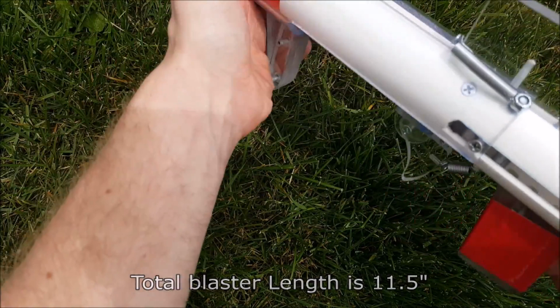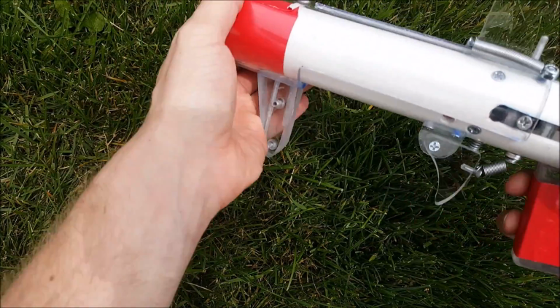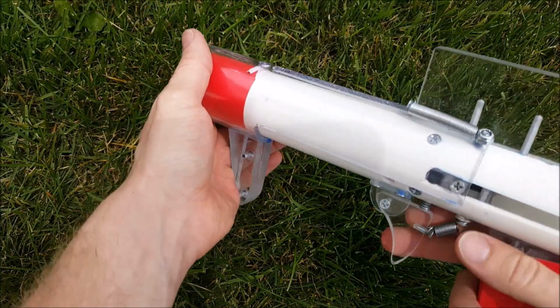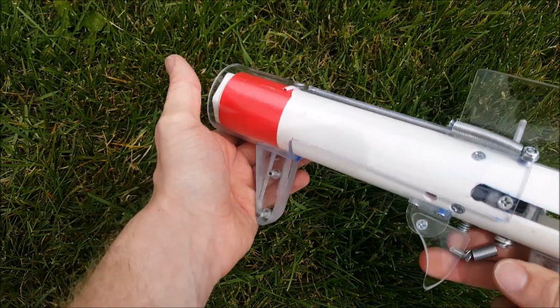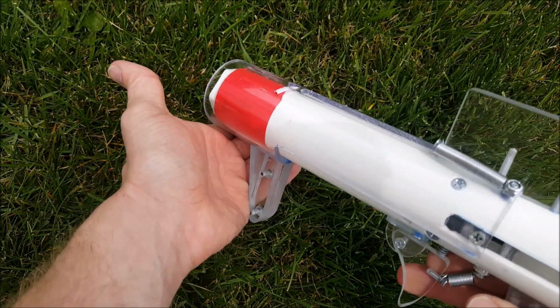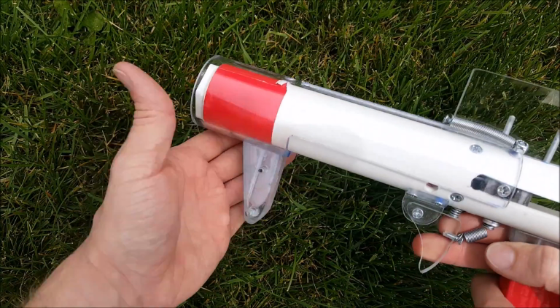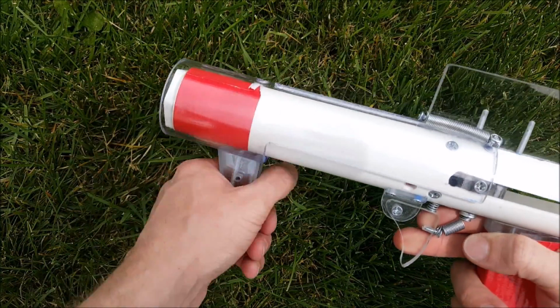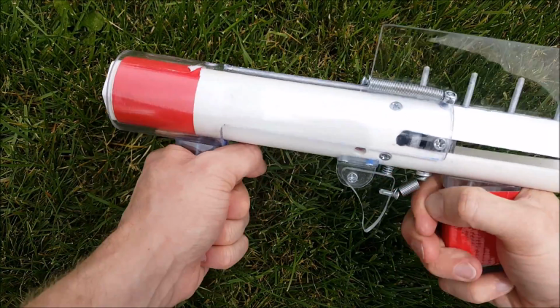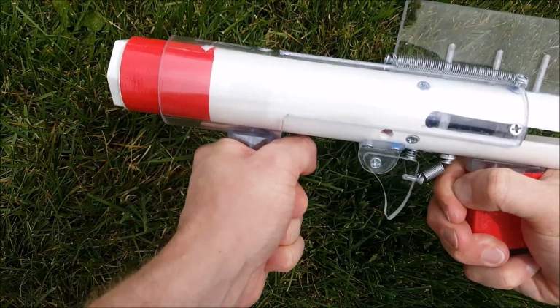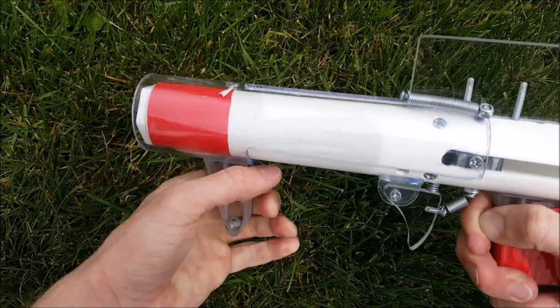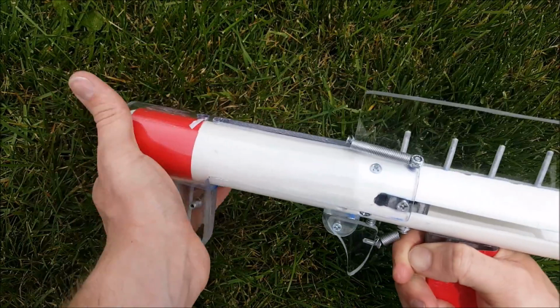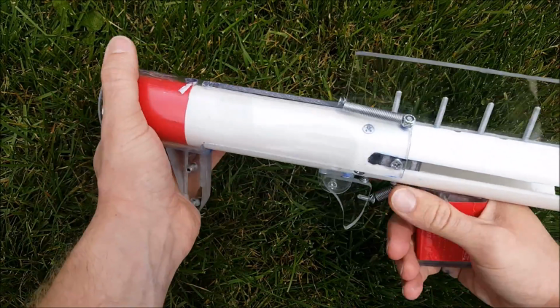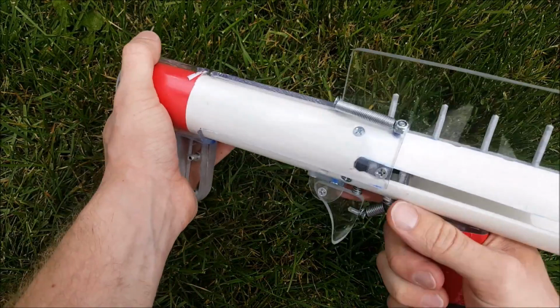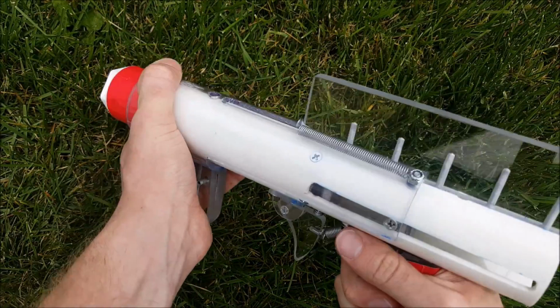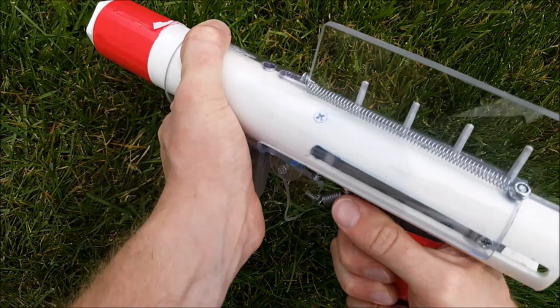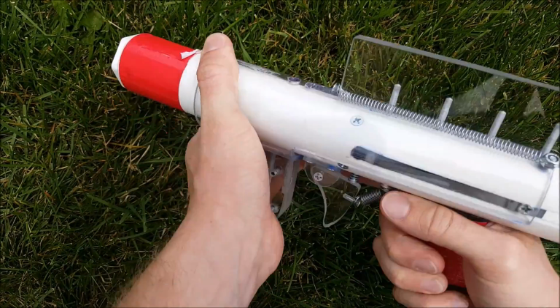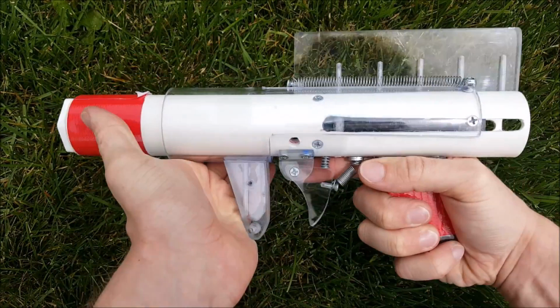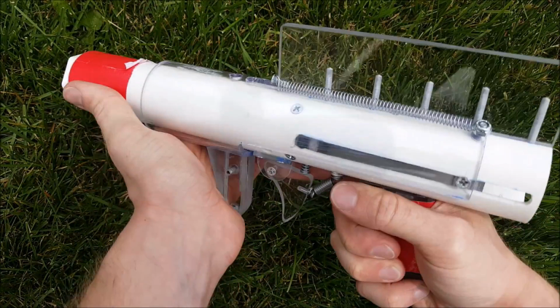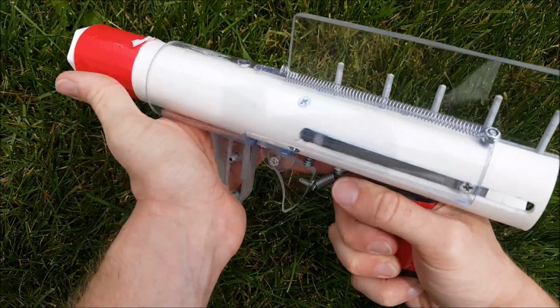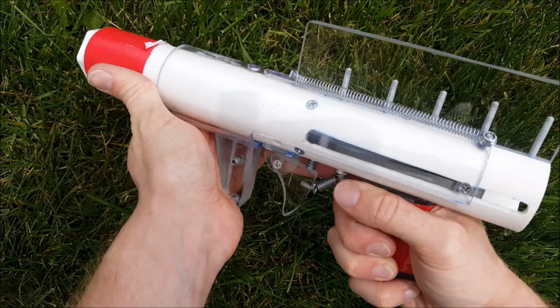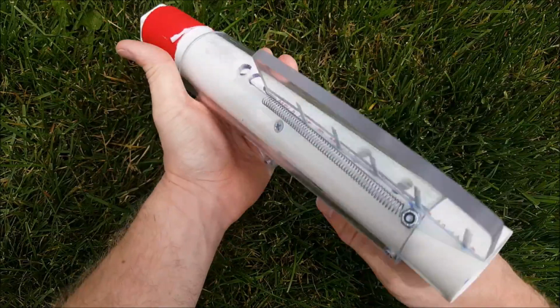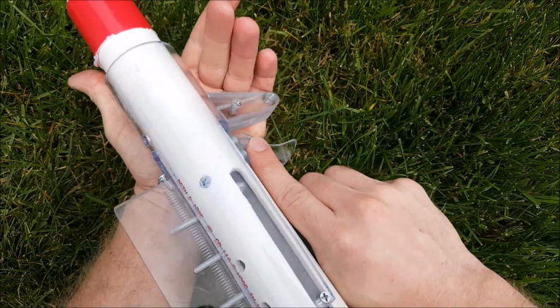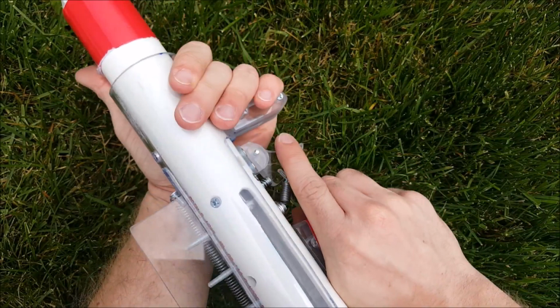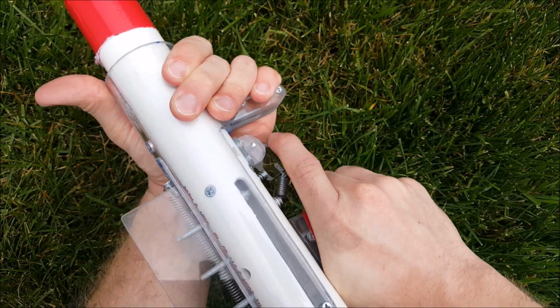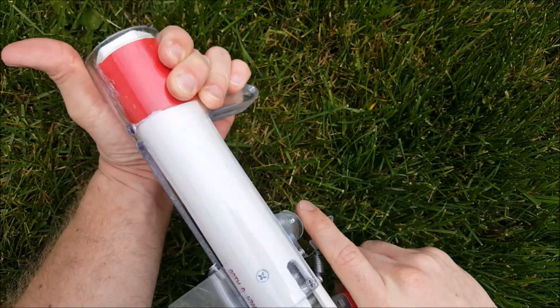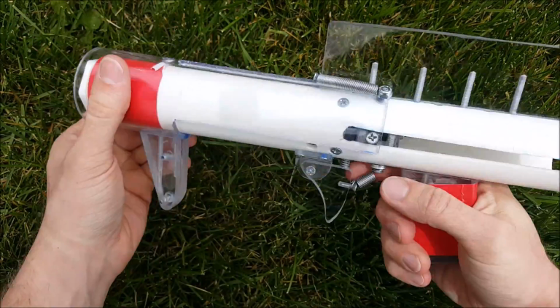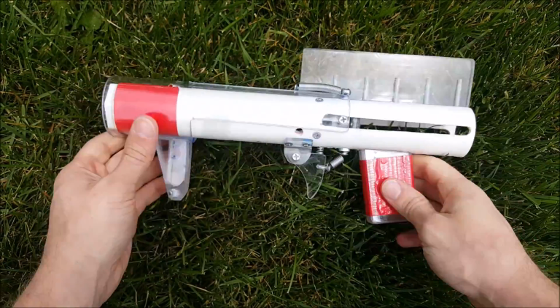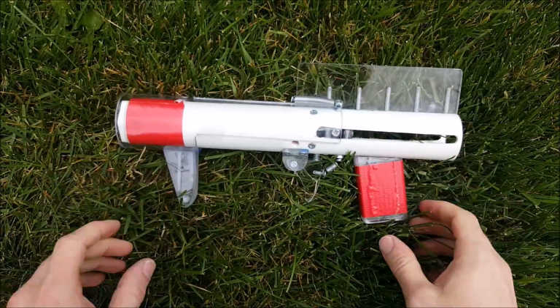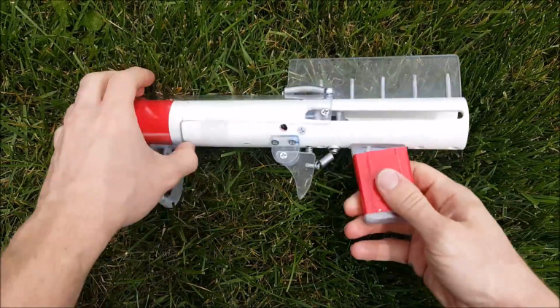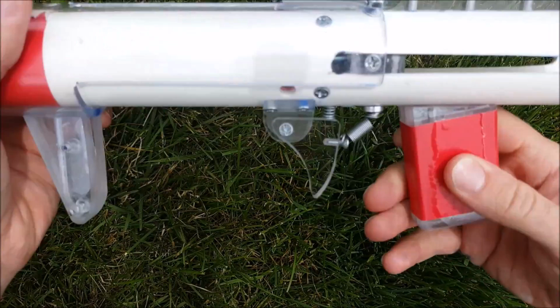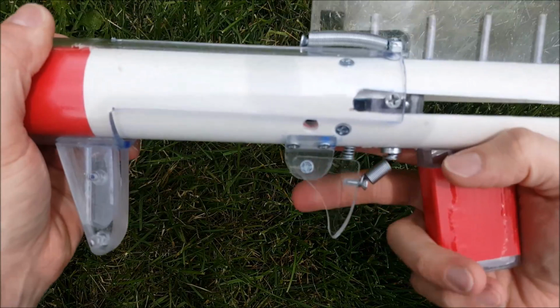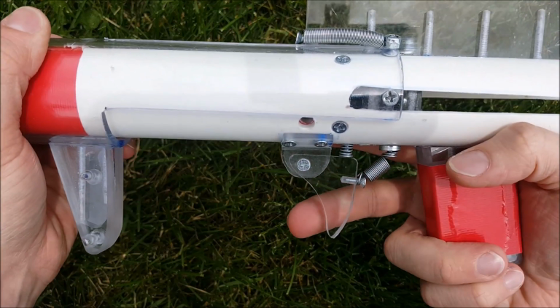The pump action has that grip at the front, but you really shouldn't hold it like that. Hold it from the whole grip — that gives you a much better grip. I included some sandpaper tape as well to wrap around the front when the buyer eventually gets it.